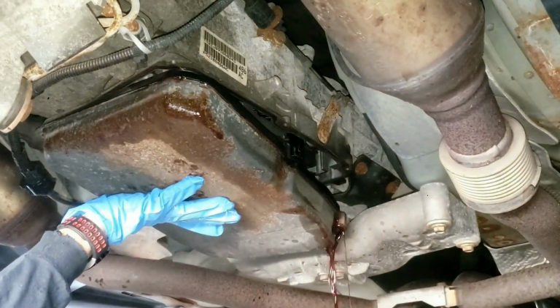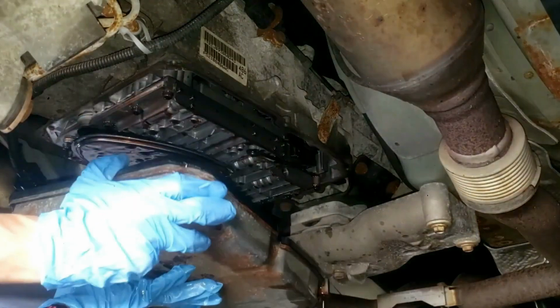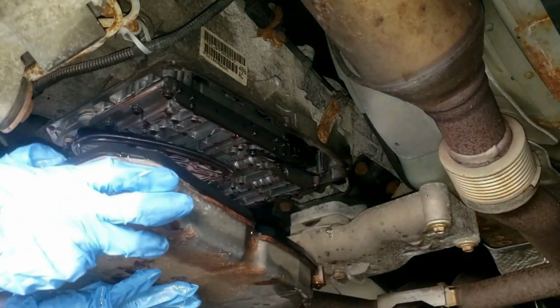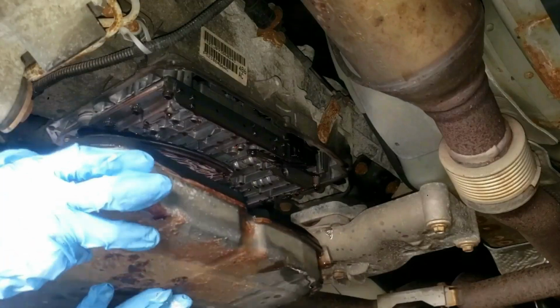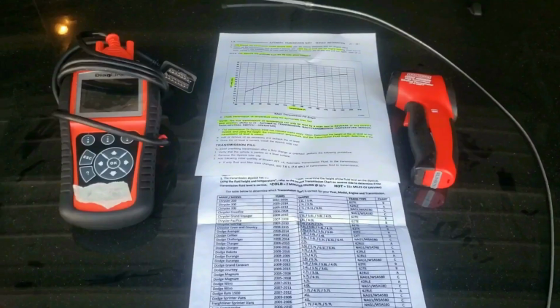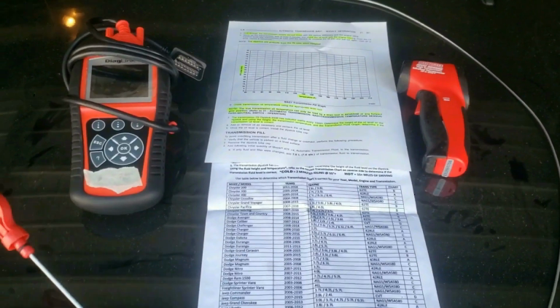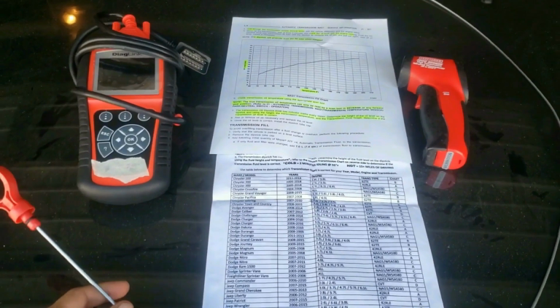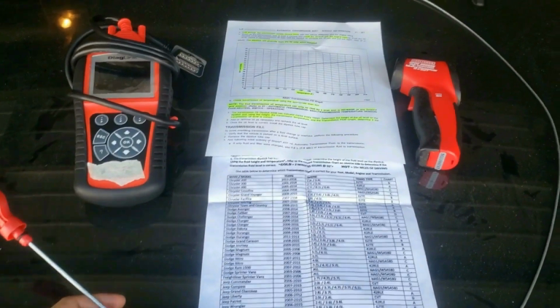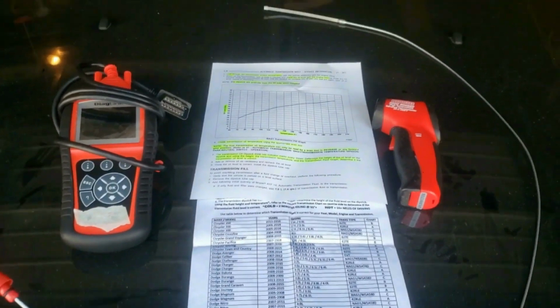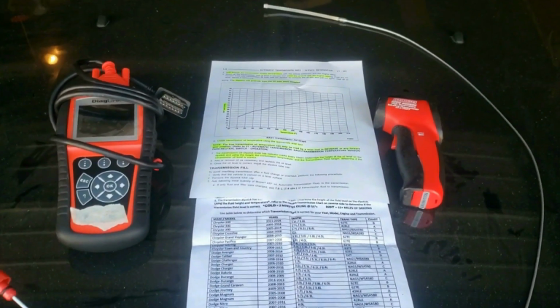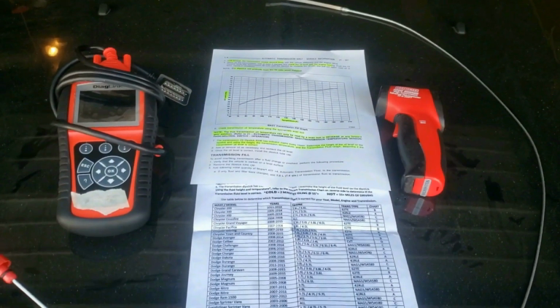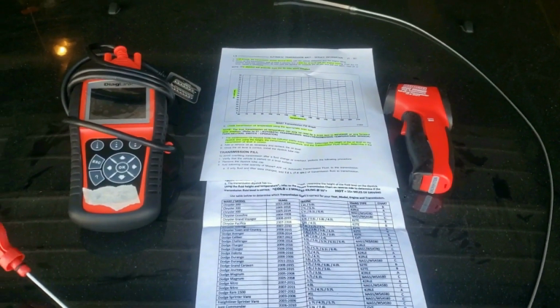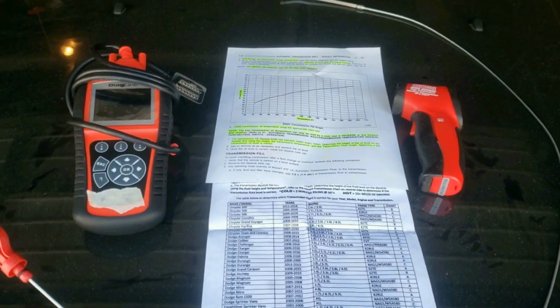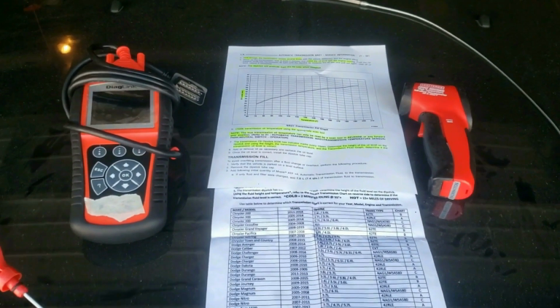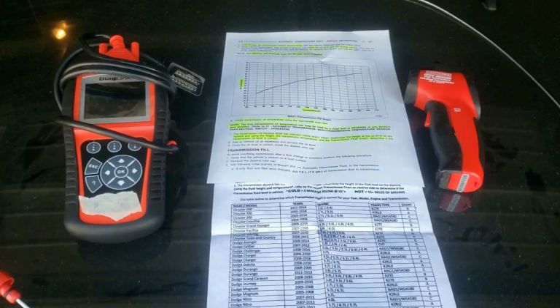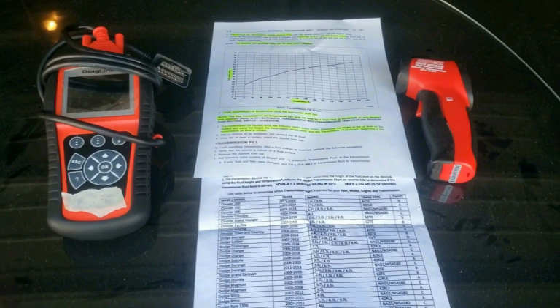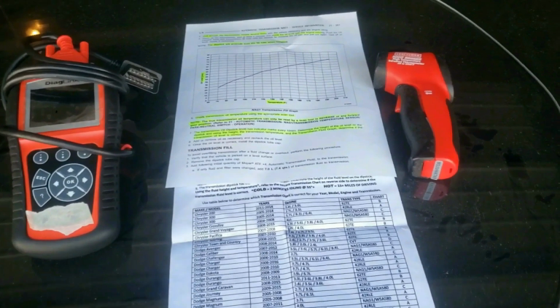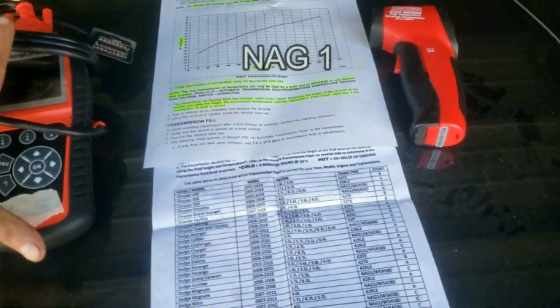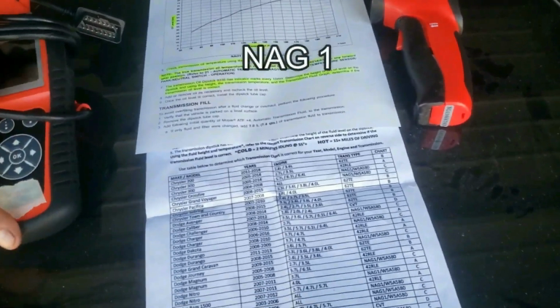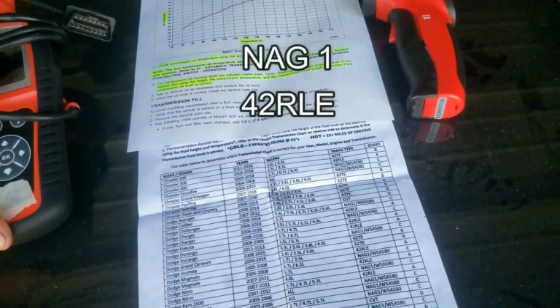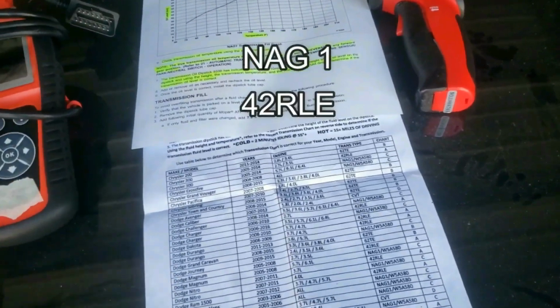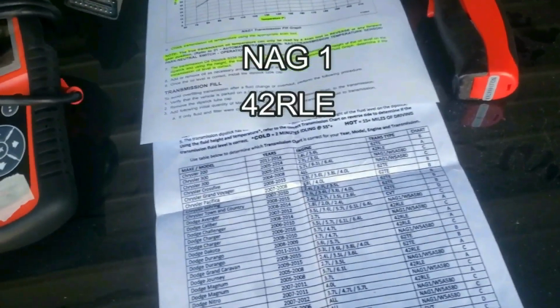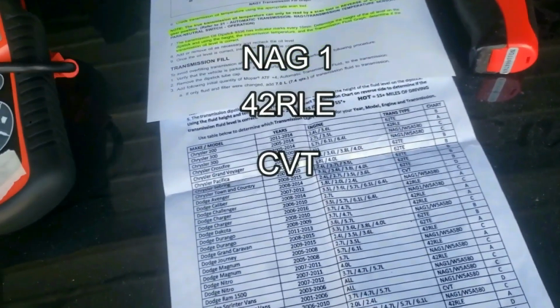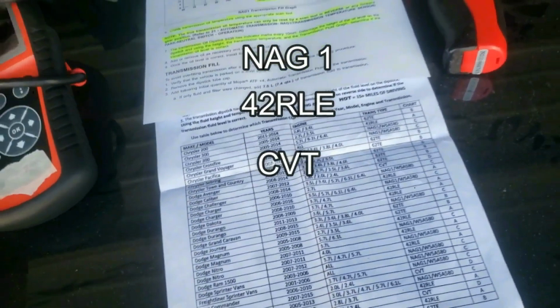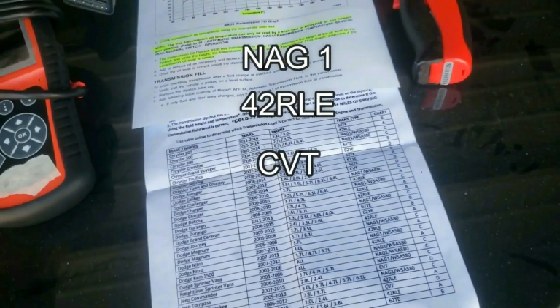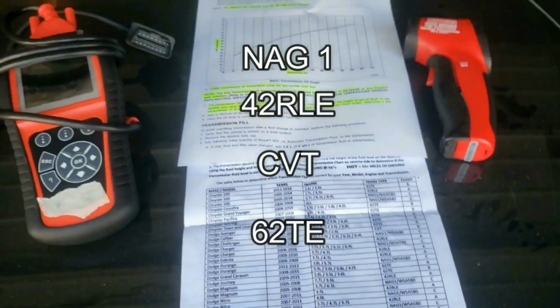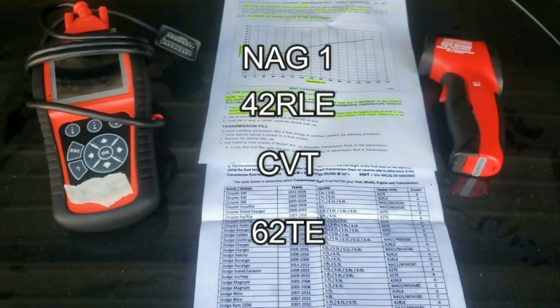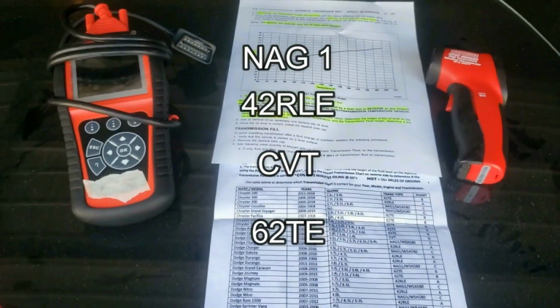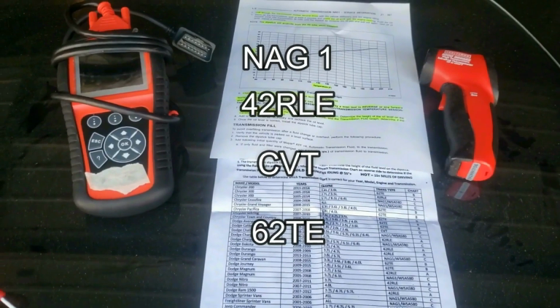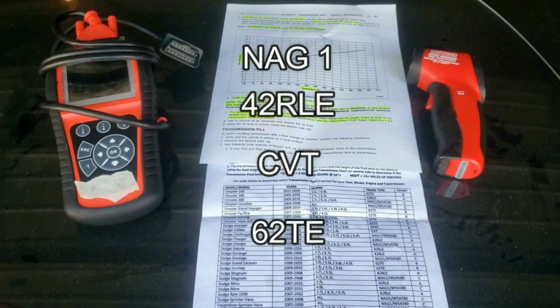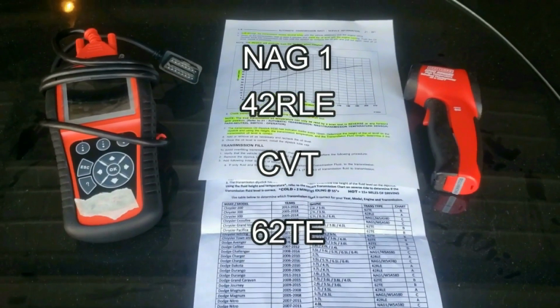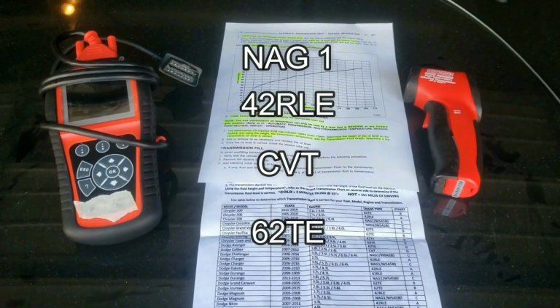This procedure is for Chrysler, Dodge, Jeep, and even Mercedes vehicles, specifically with either transmission type: NAG1, 42RLE, CVT, and 62TE transmissions.